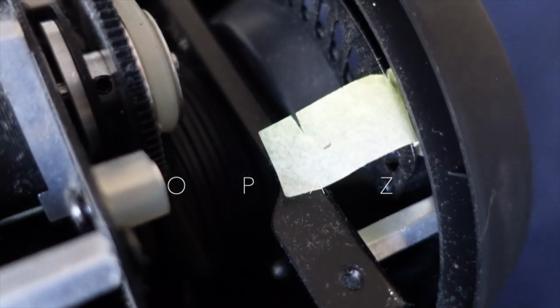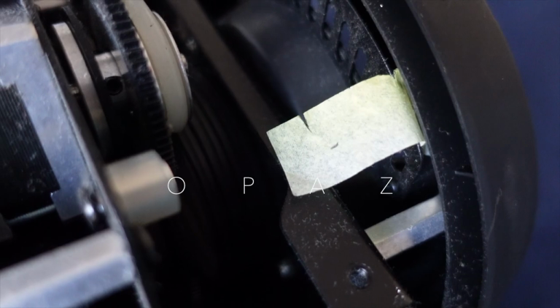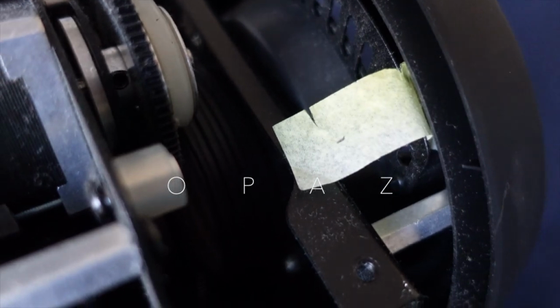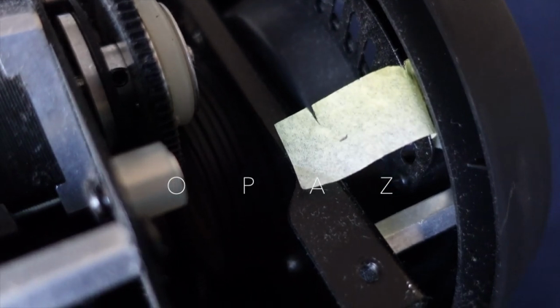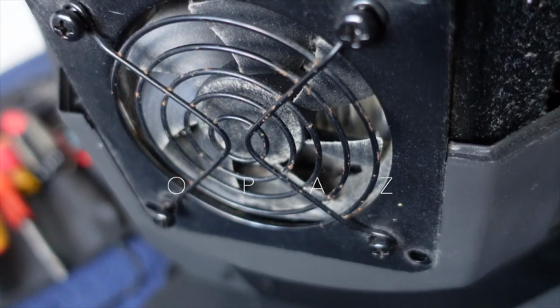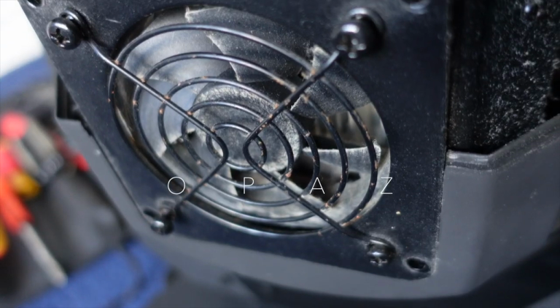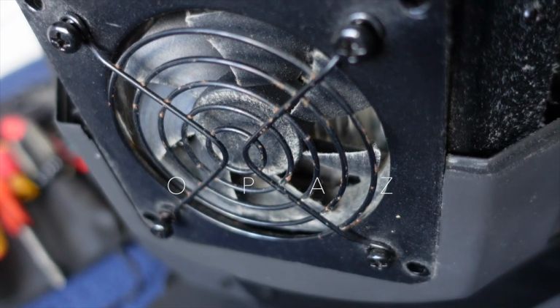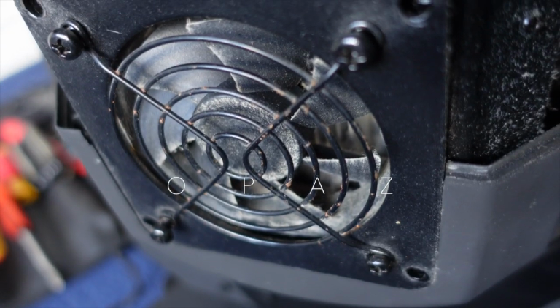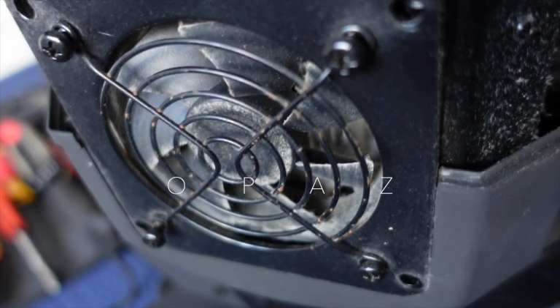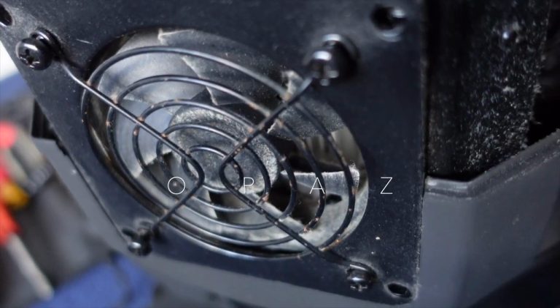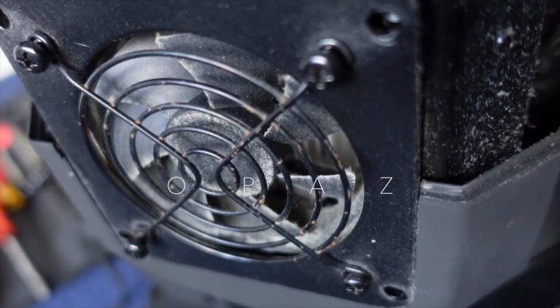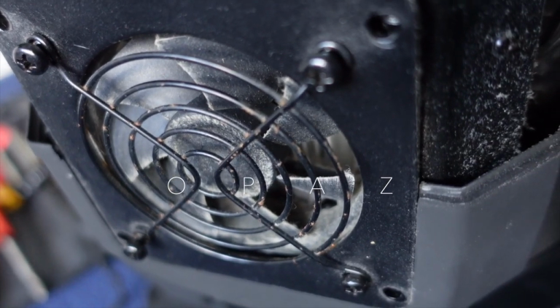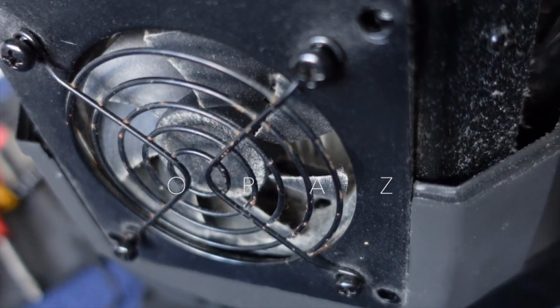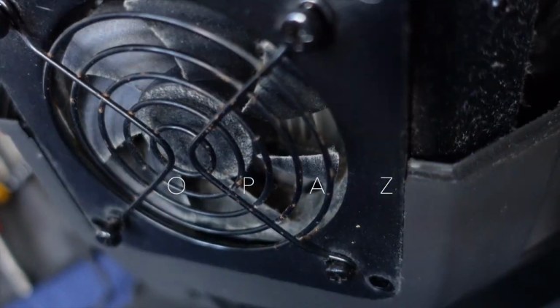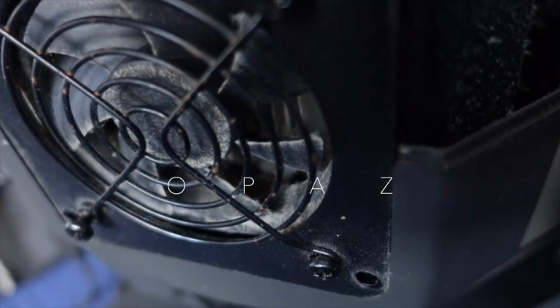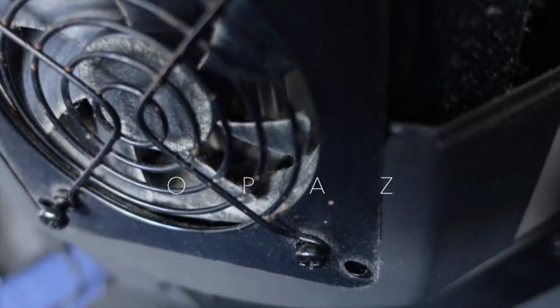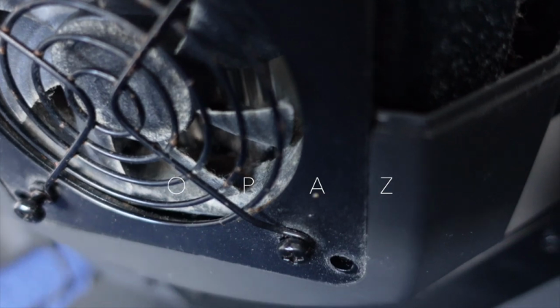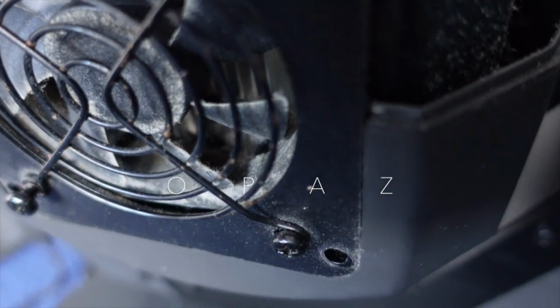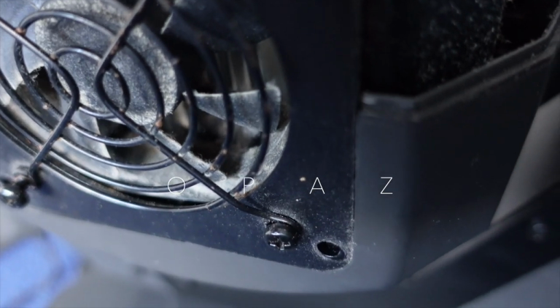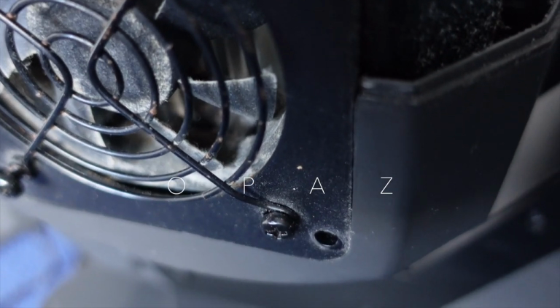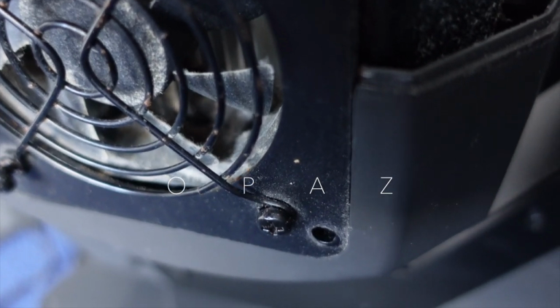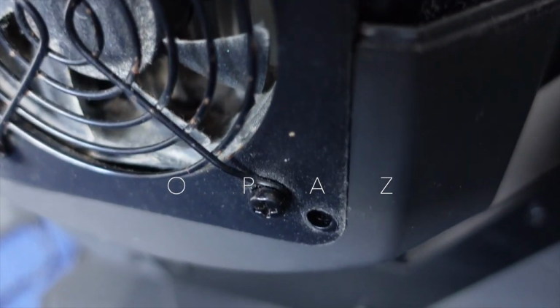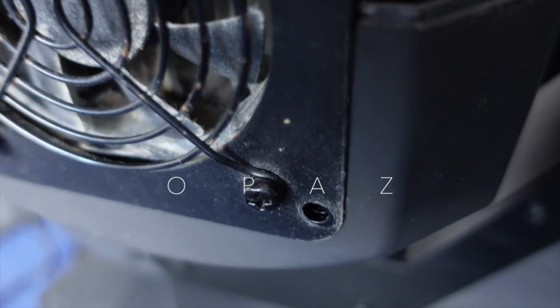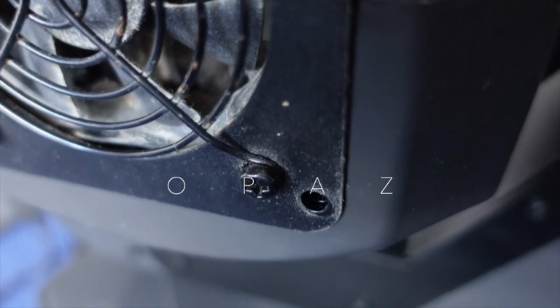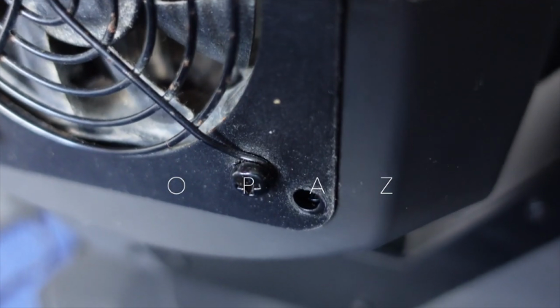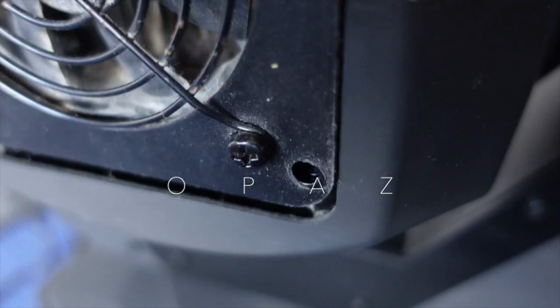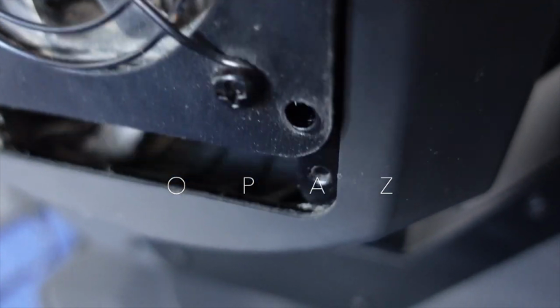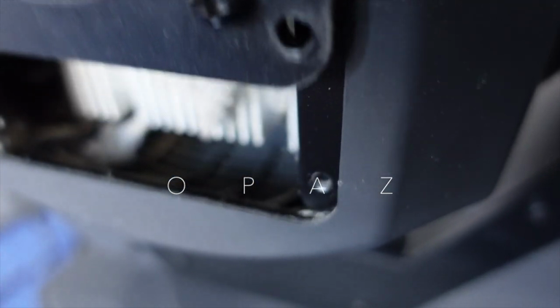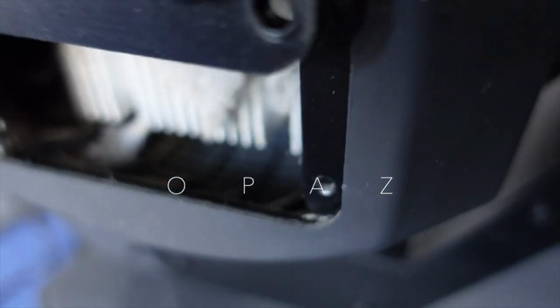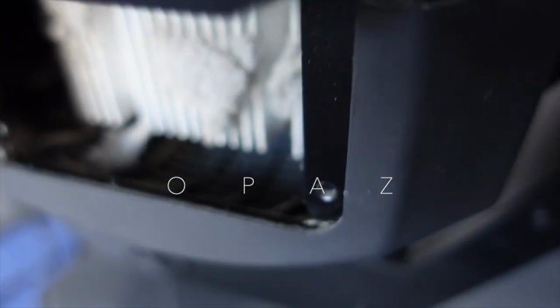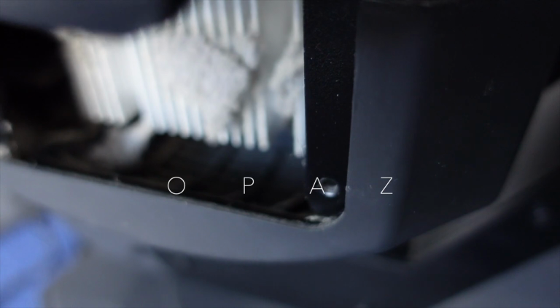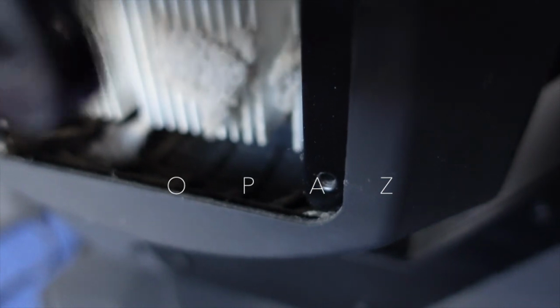Another thing to mention: when you're cleaning the dust around the fan, don't spin the fan freely. Running a fan freely is not the best thing to do — it's not good for the fan, so try to keep it still.